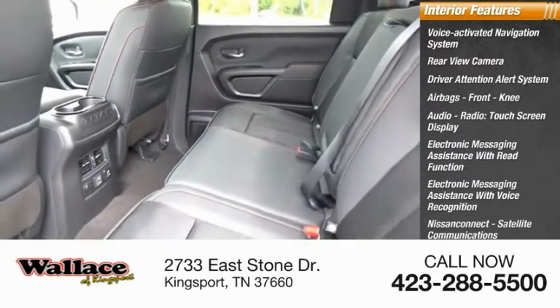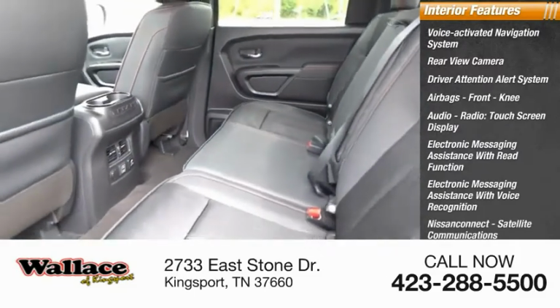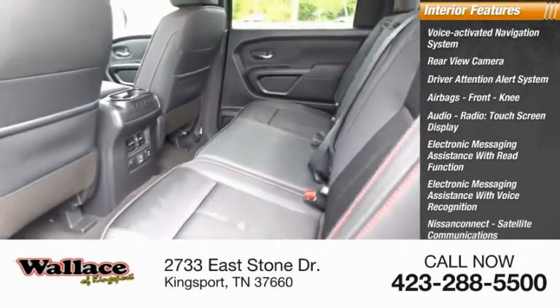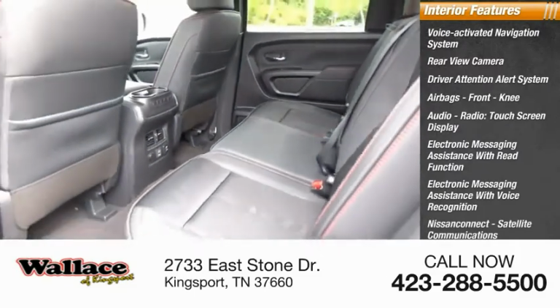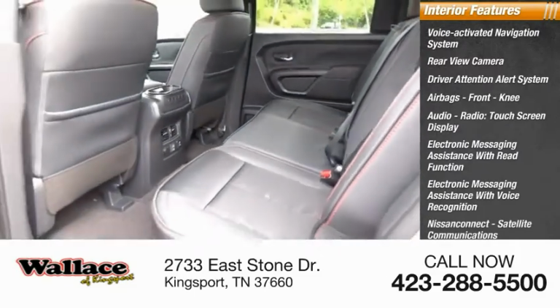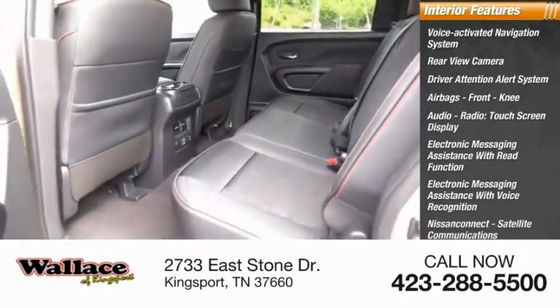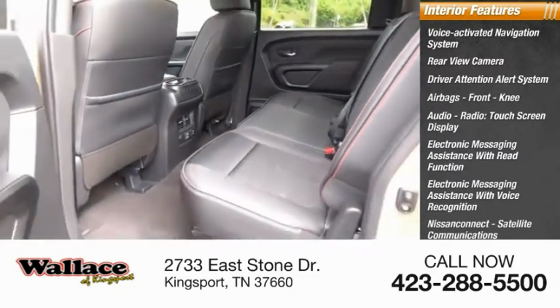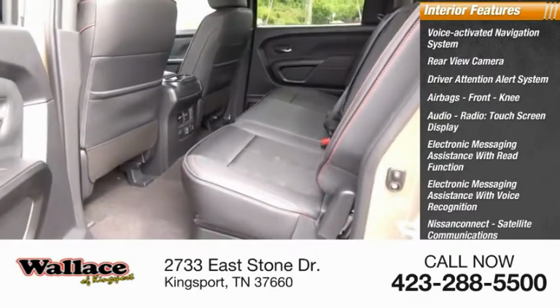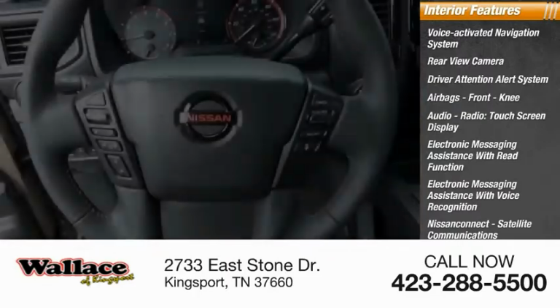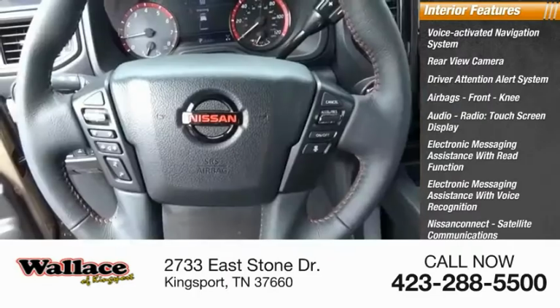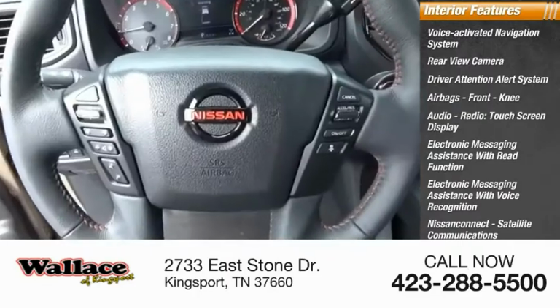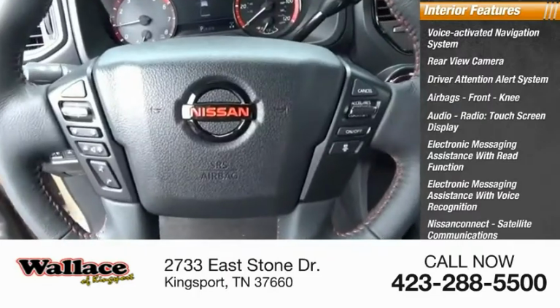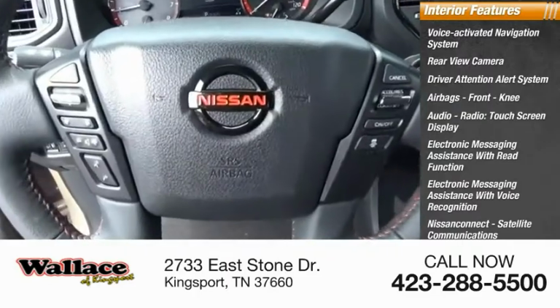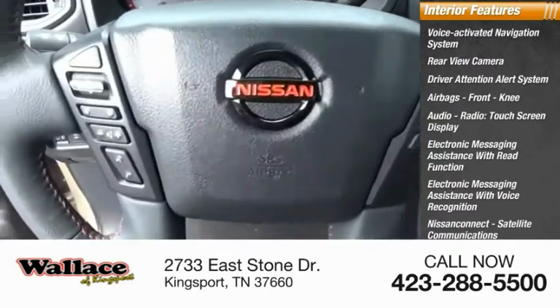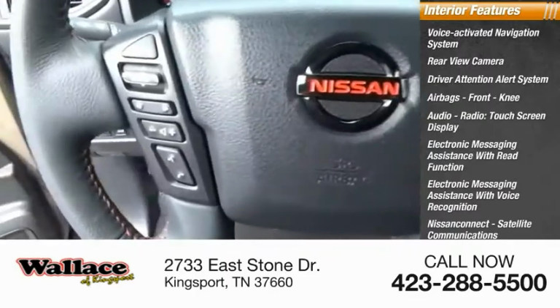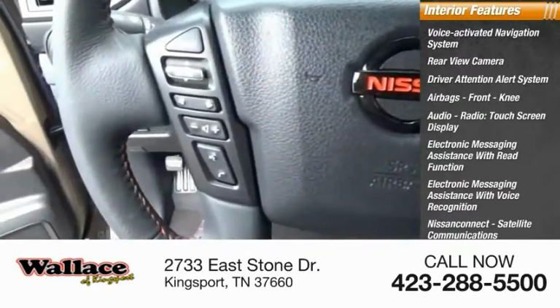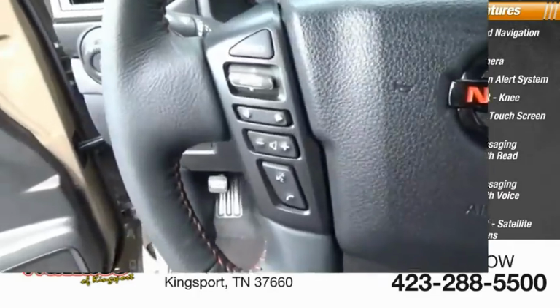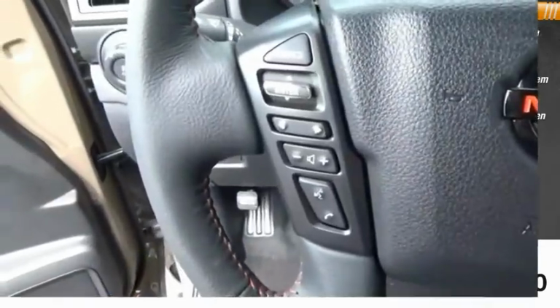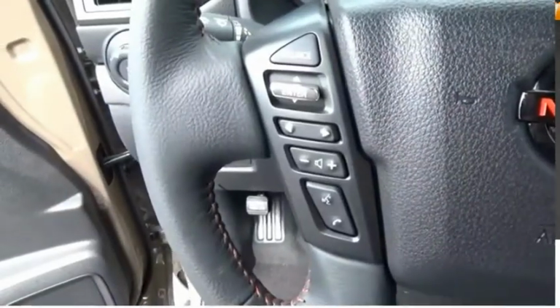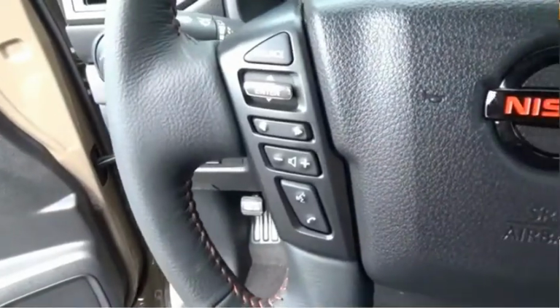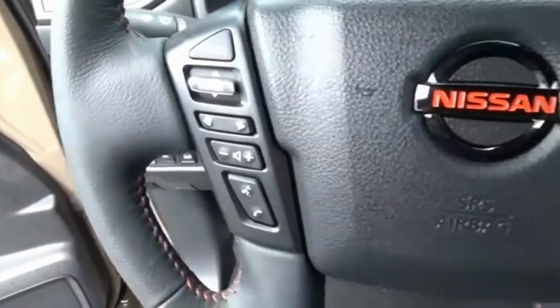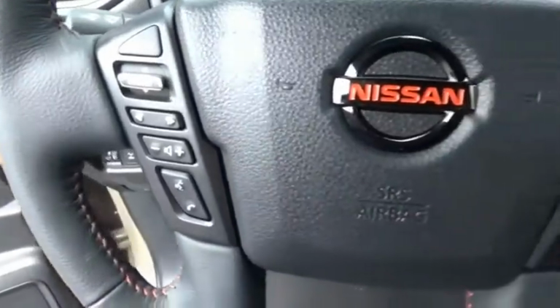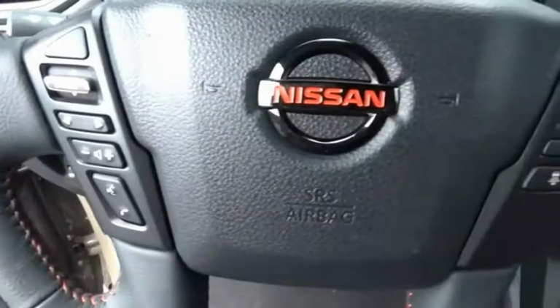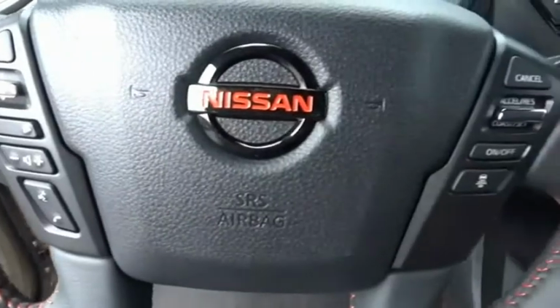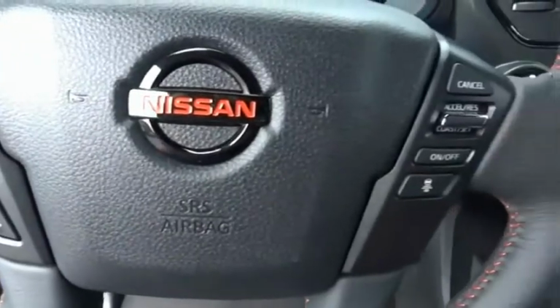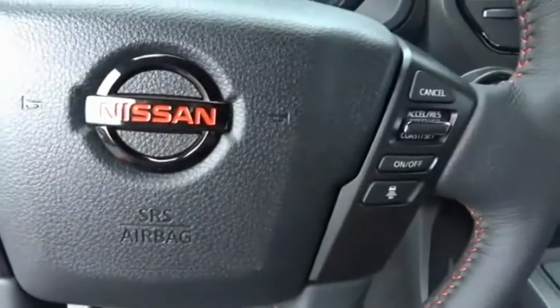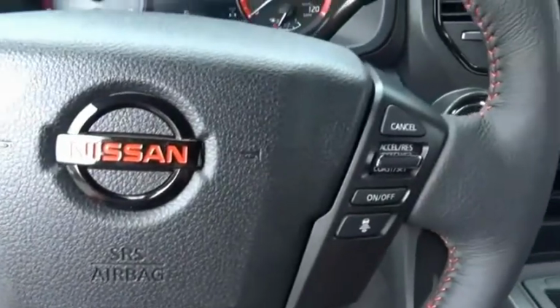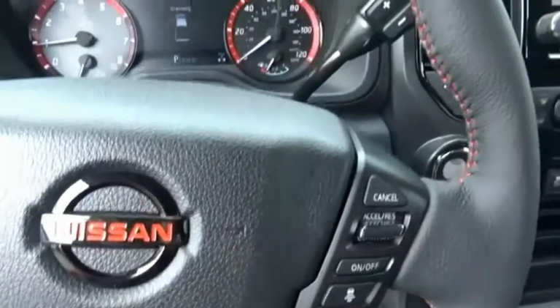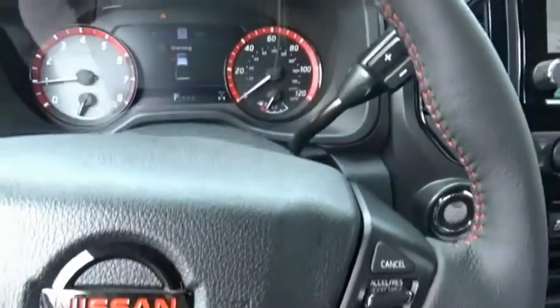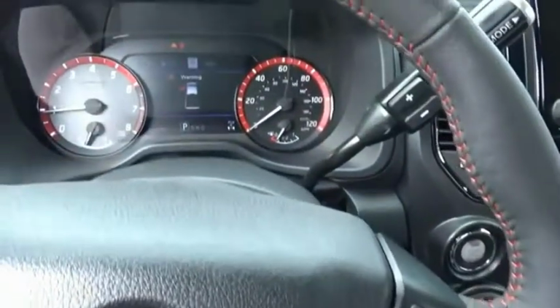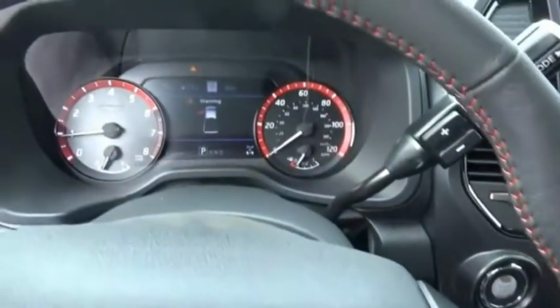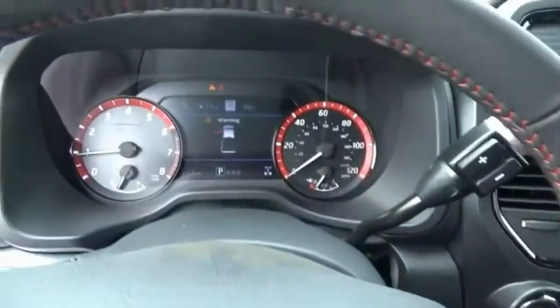Satellite communications, audio, speed sensitive volume control. Transmission temperature gauge. This beauty is sure to make you the talk of the neighborhood, so call or drop in for a test drive today.